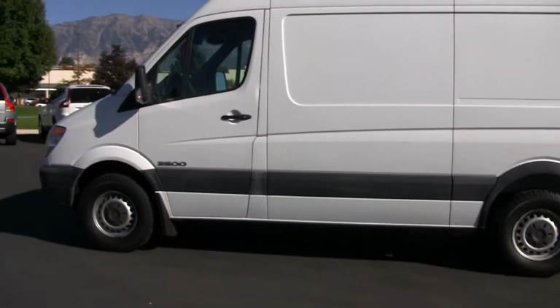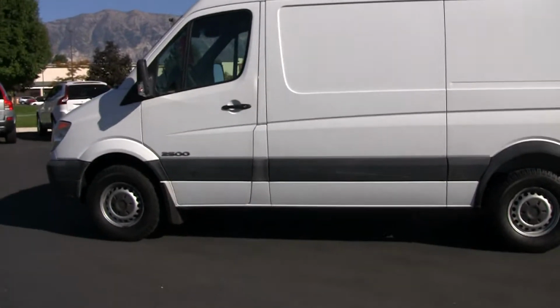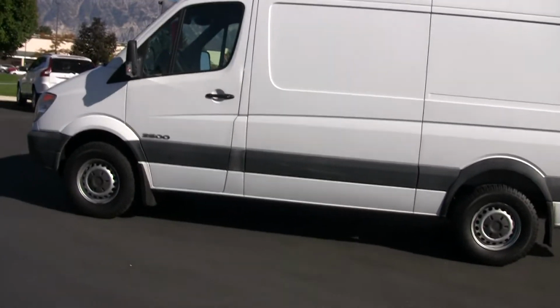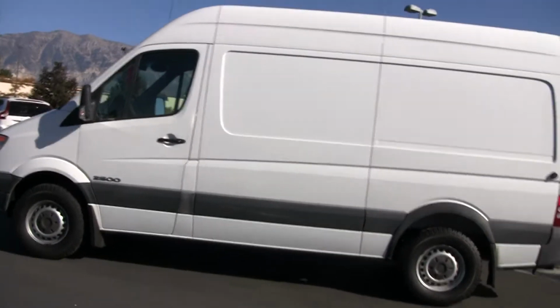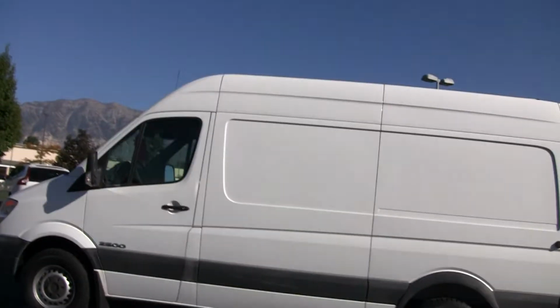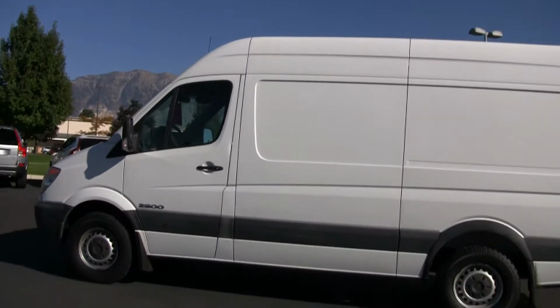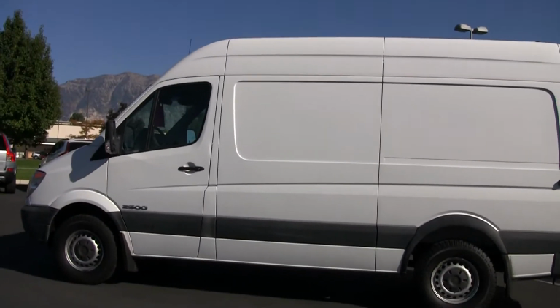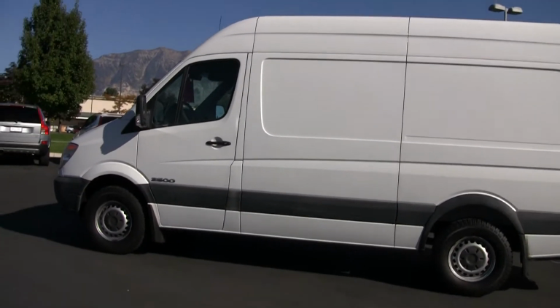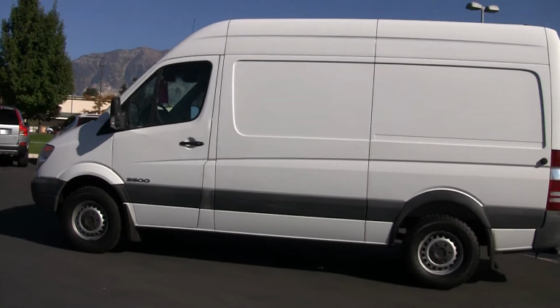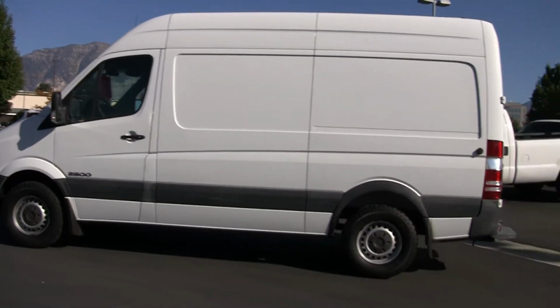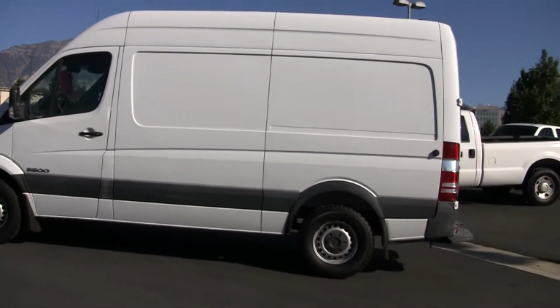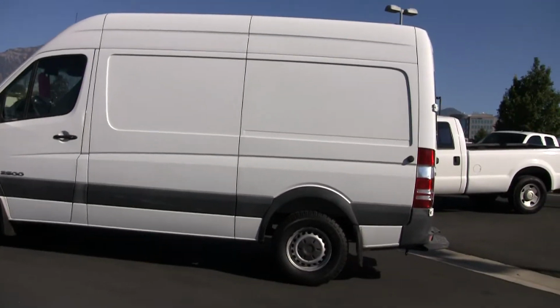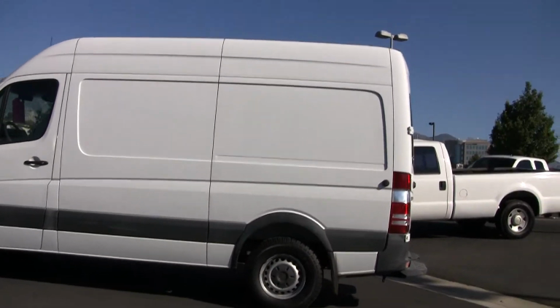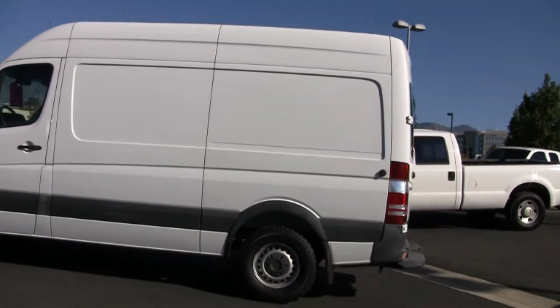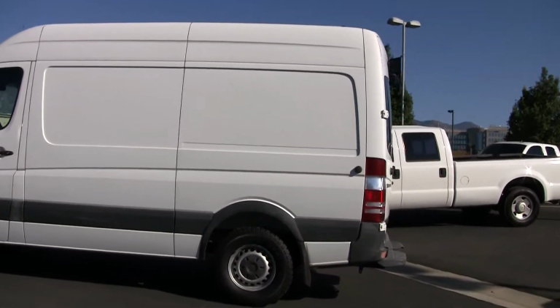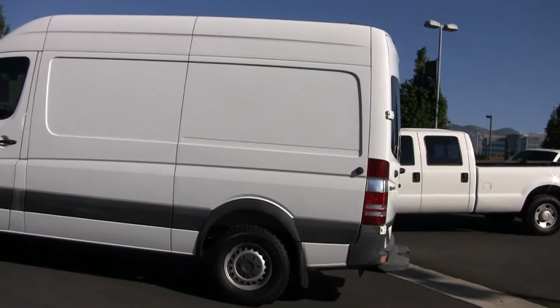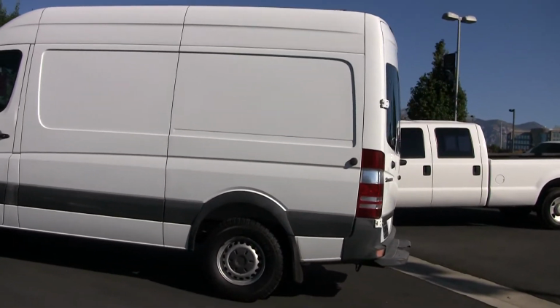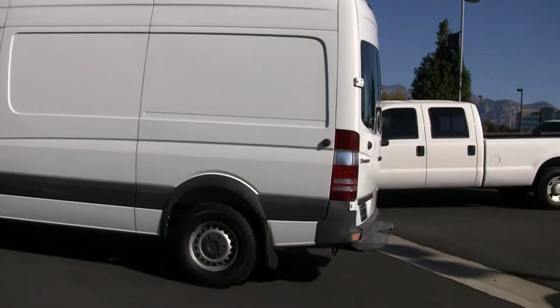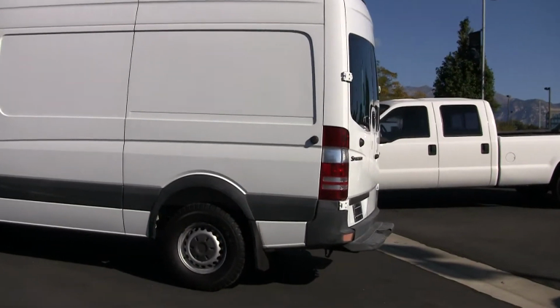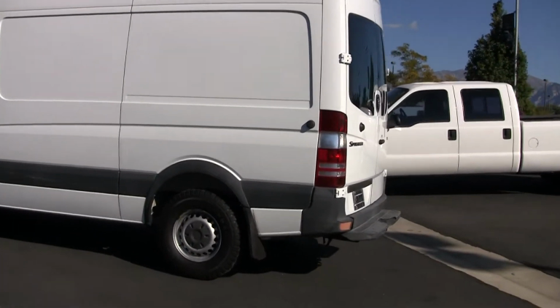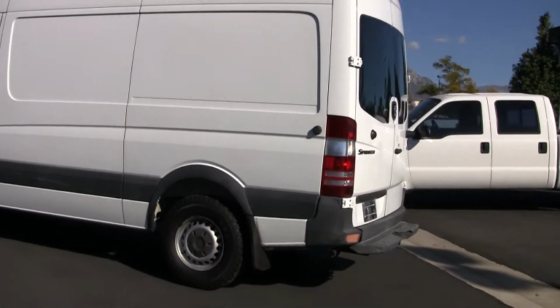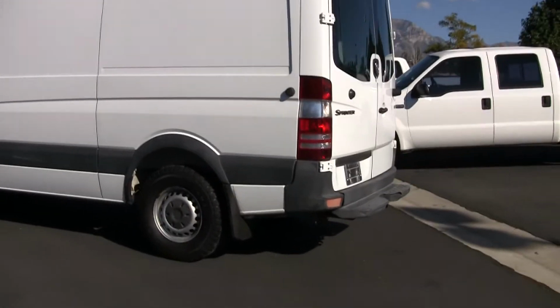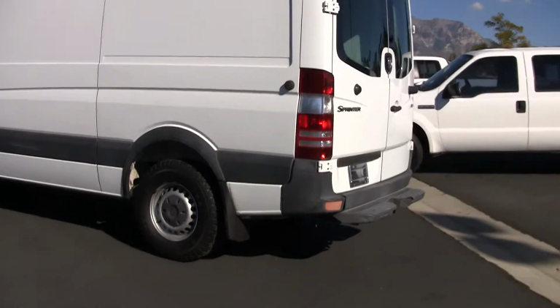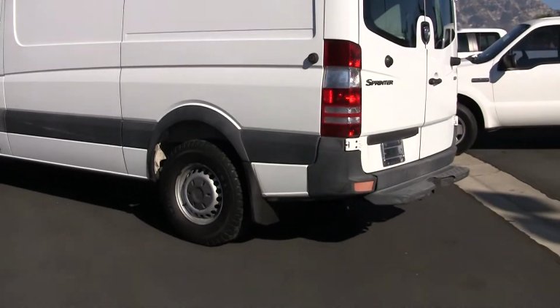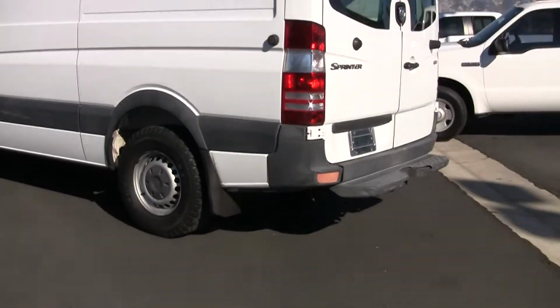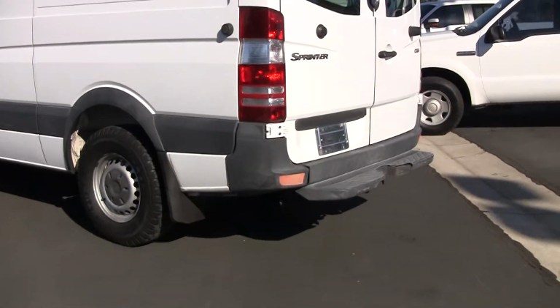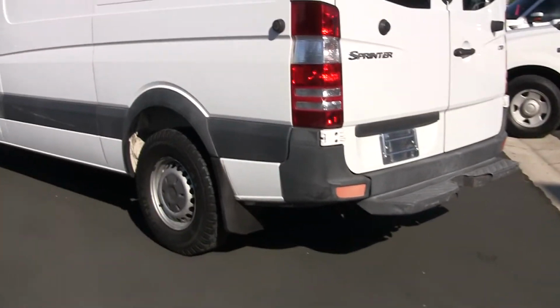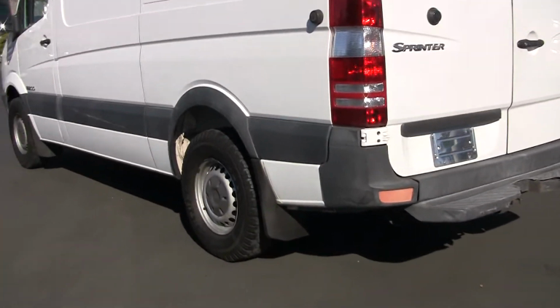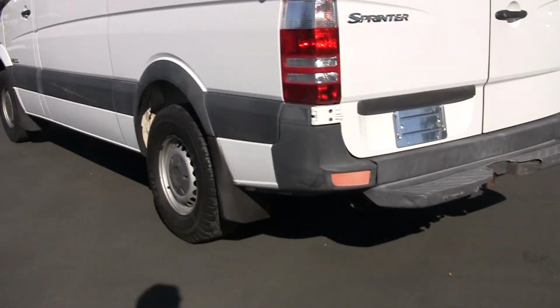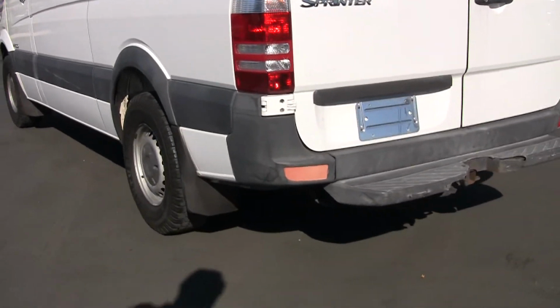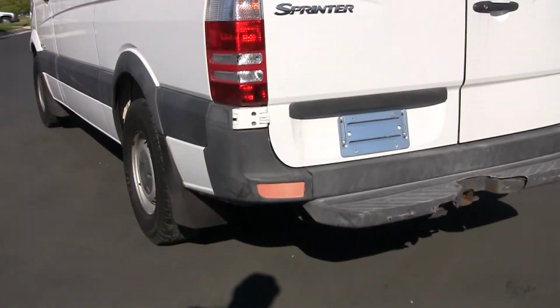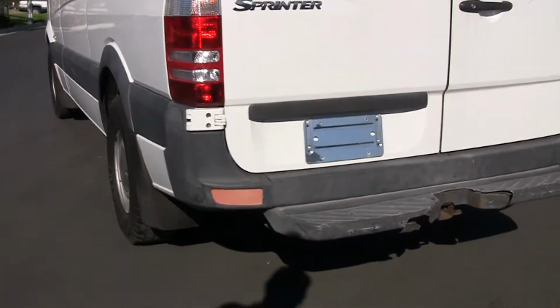It's a 2500 high top. Notice we've got the rear step bumper and a tow hitch.